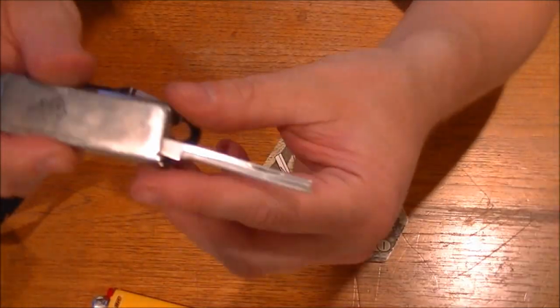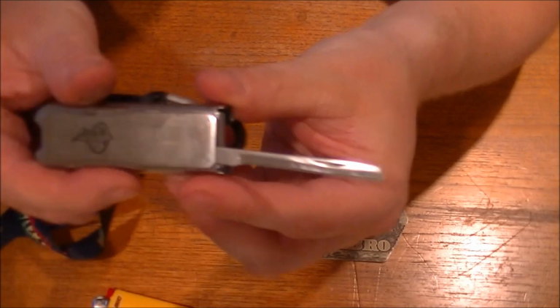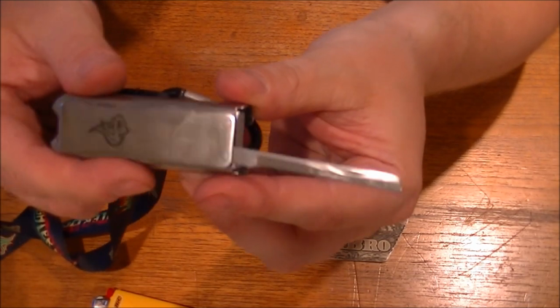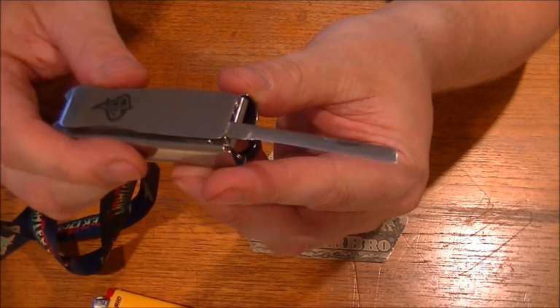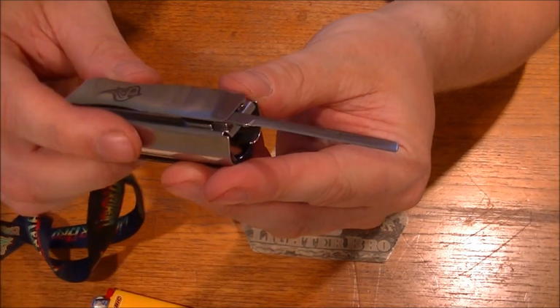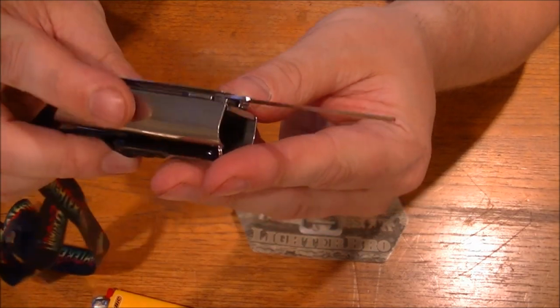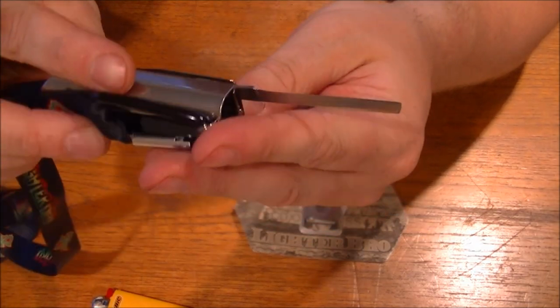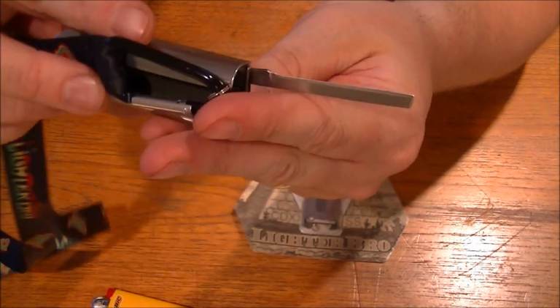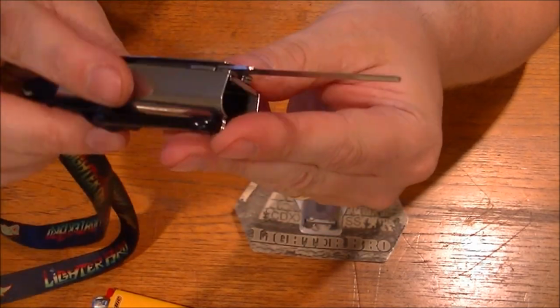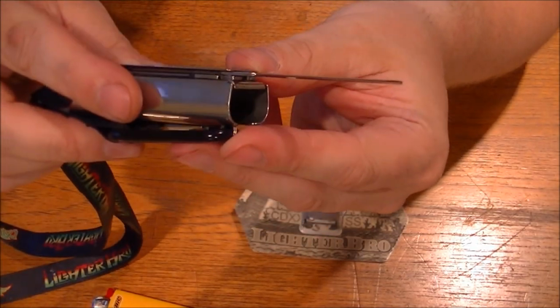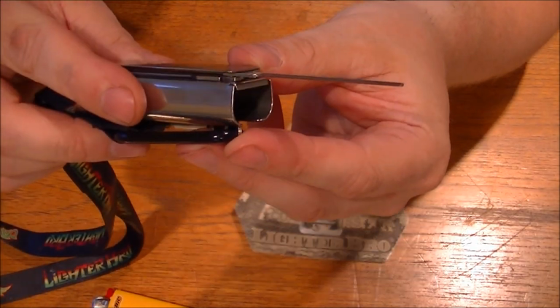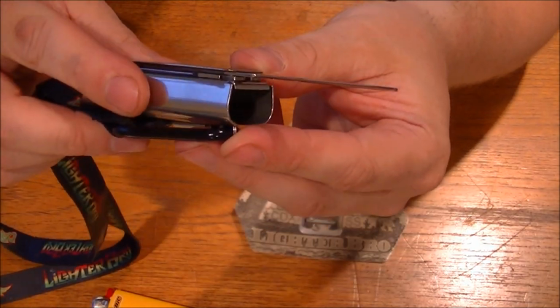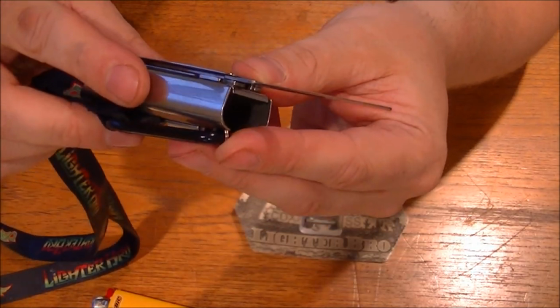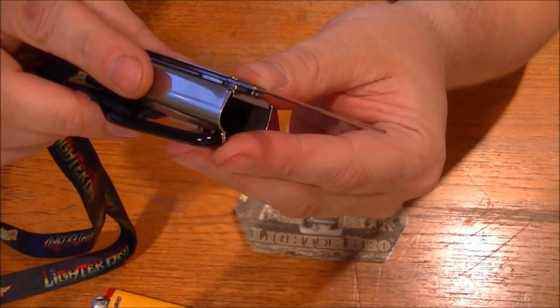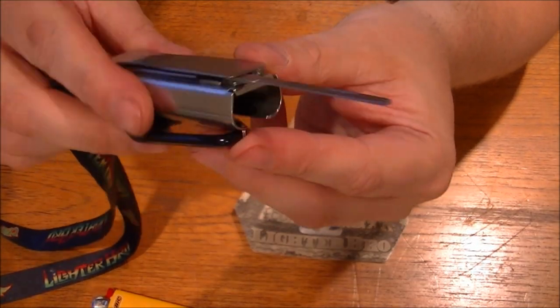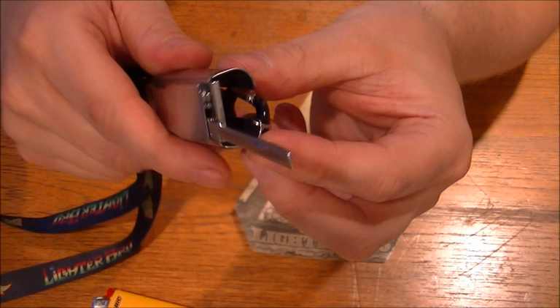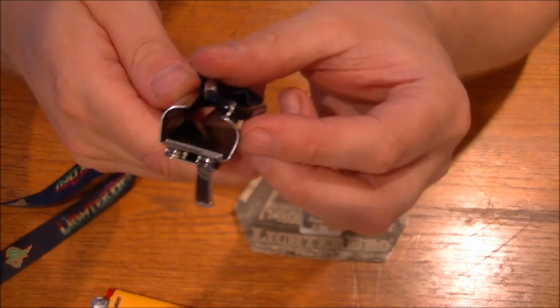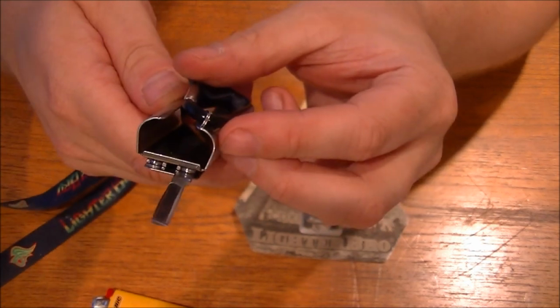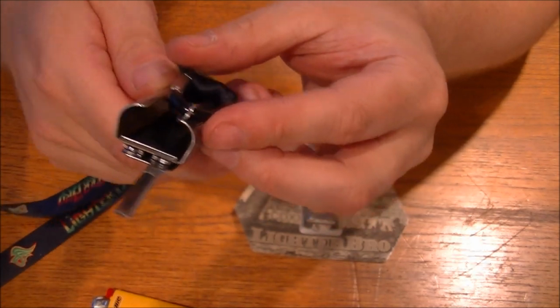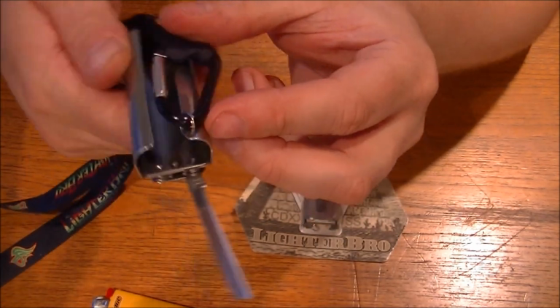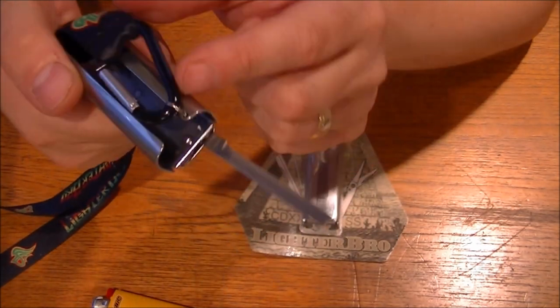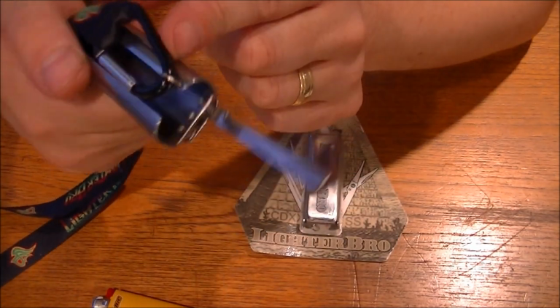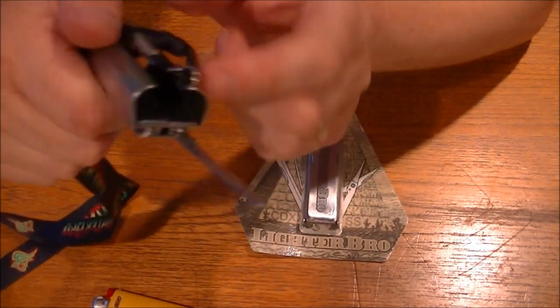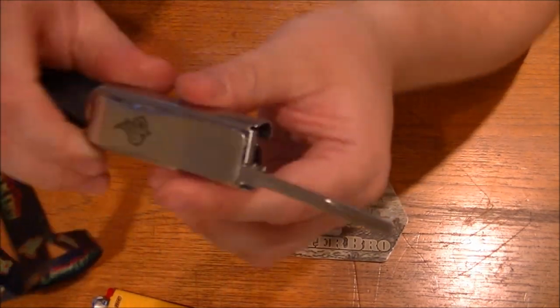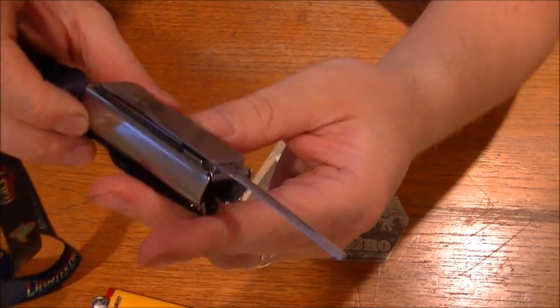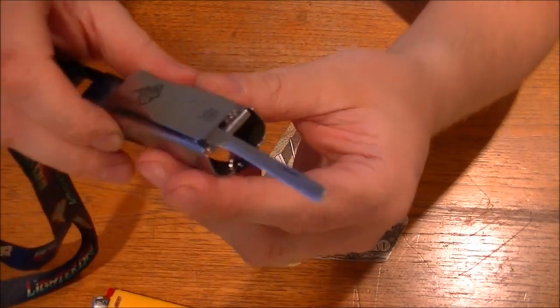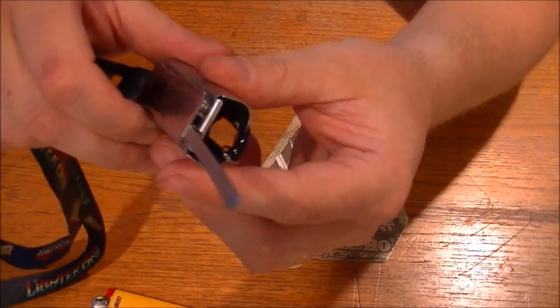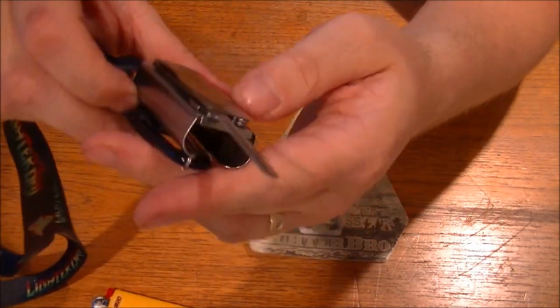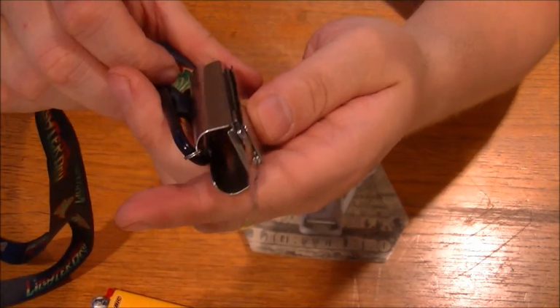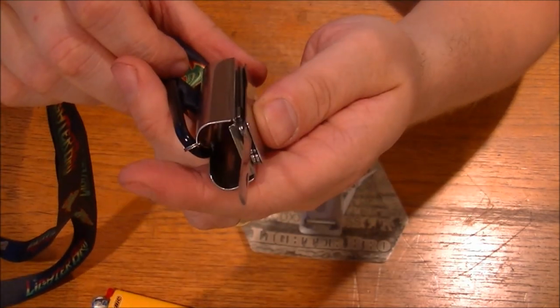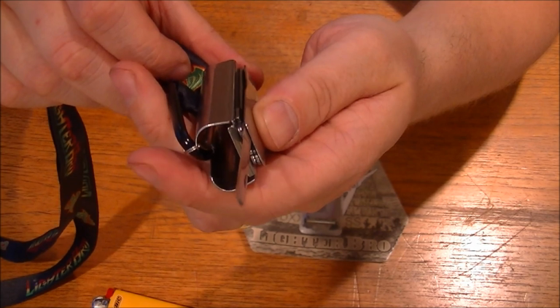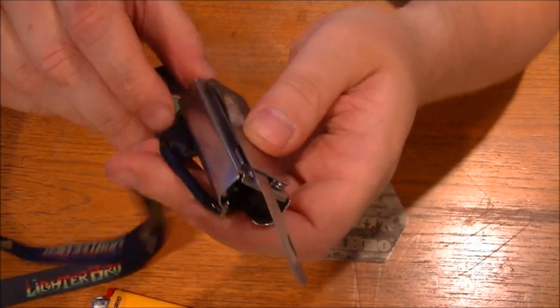Look at it — a little mini katana. Yeah, that is a good blade.